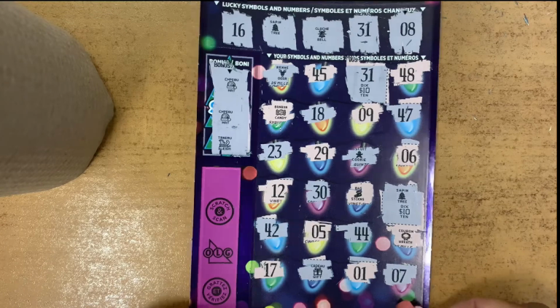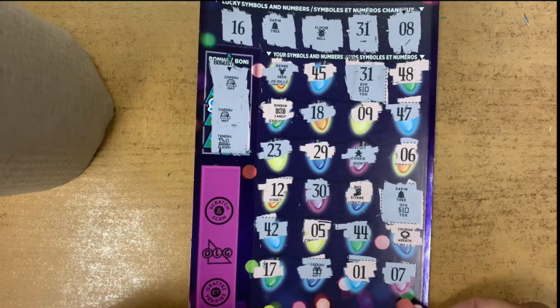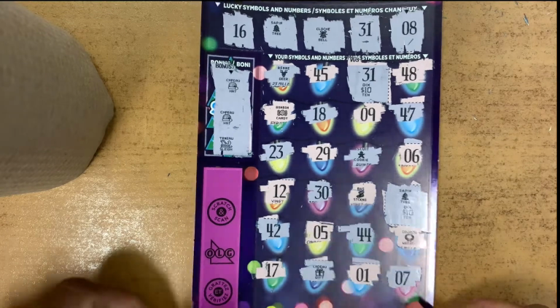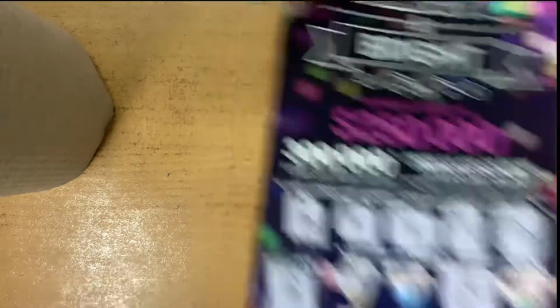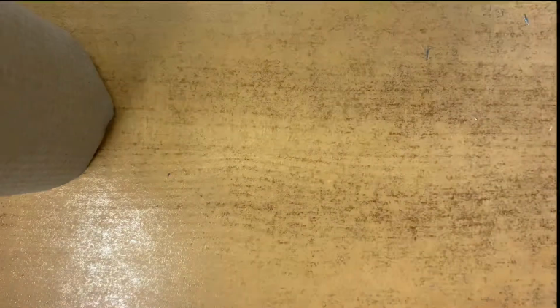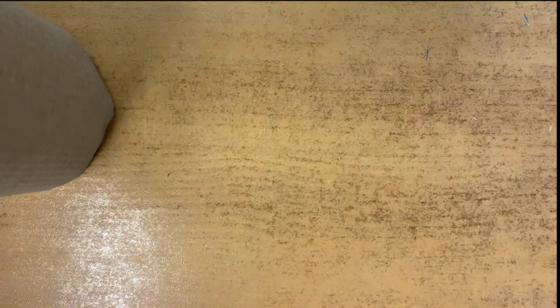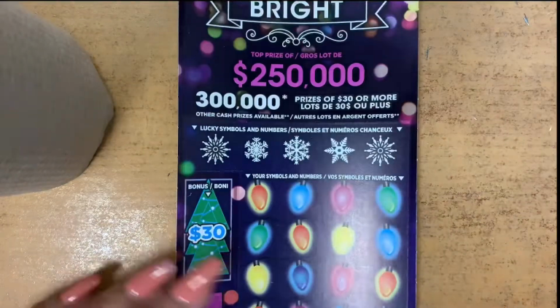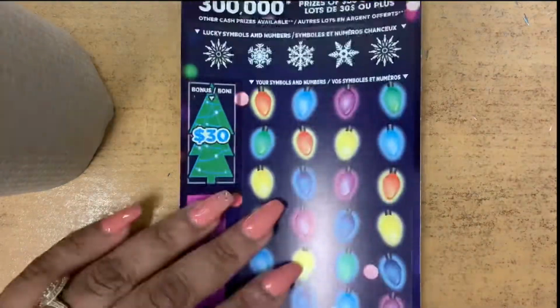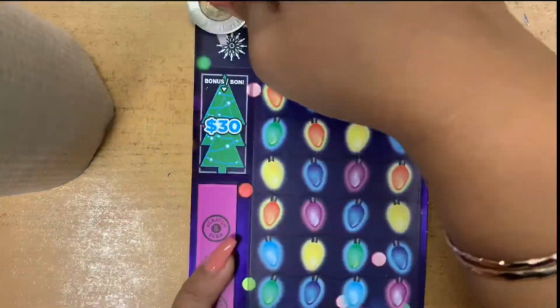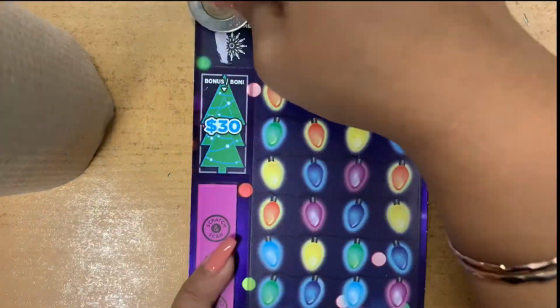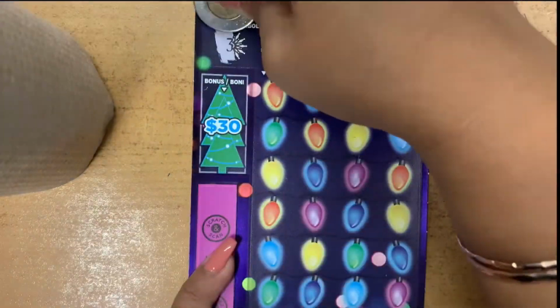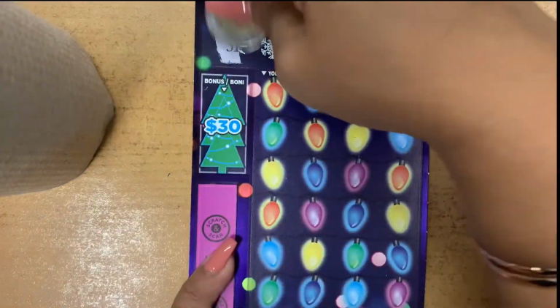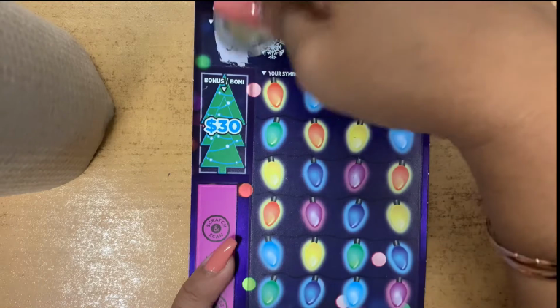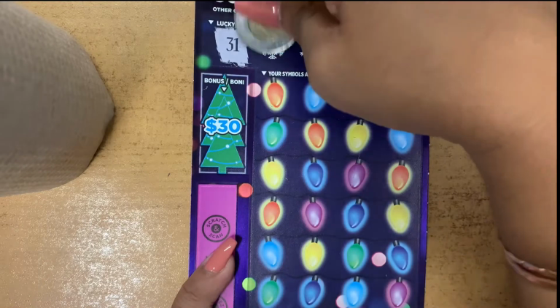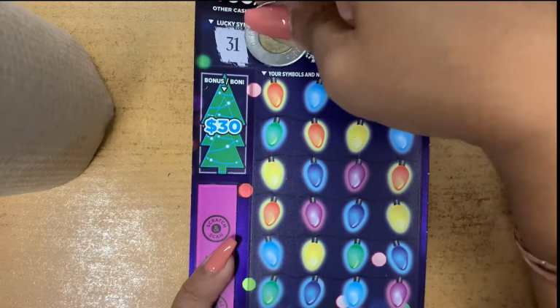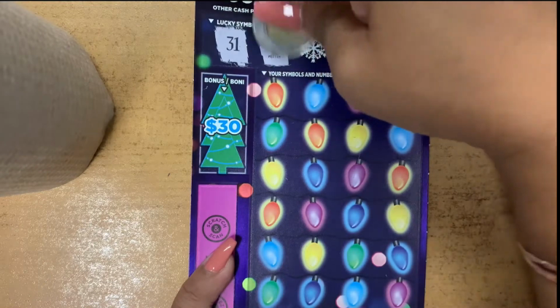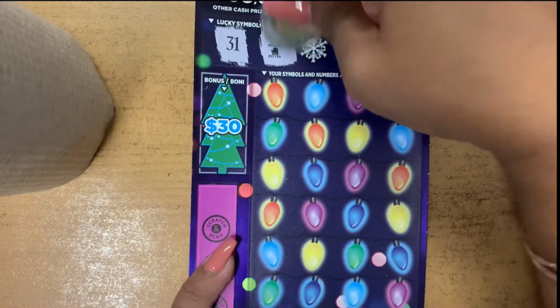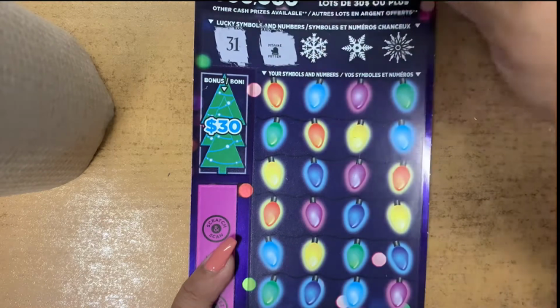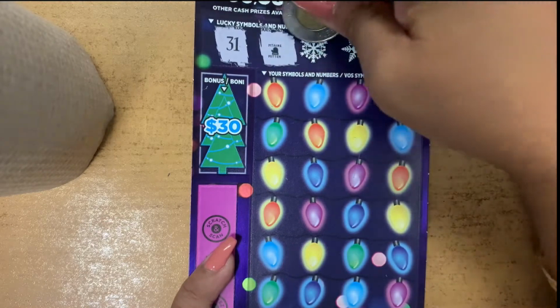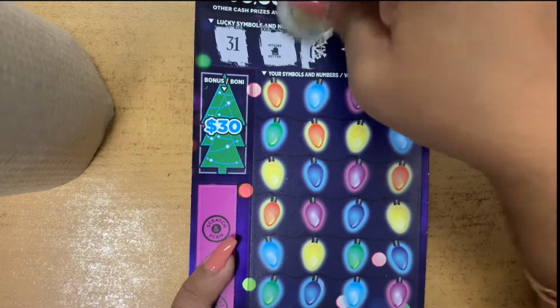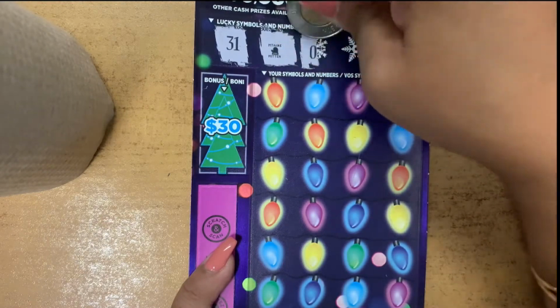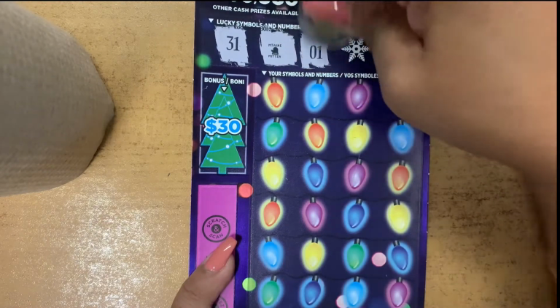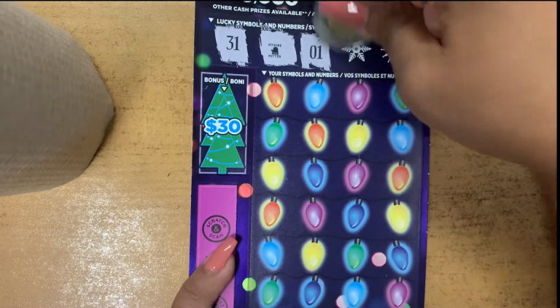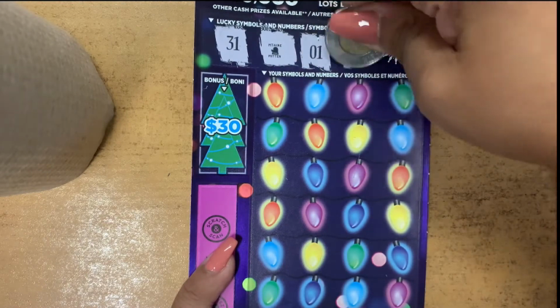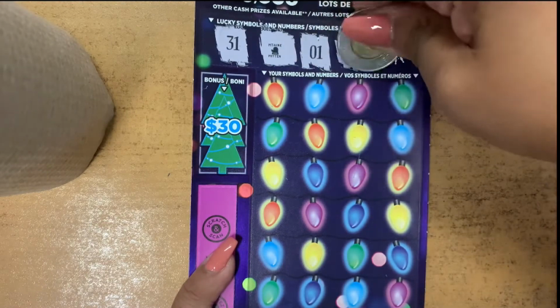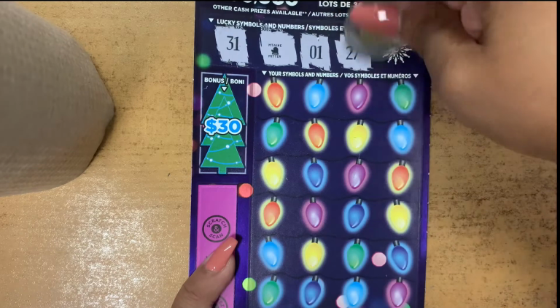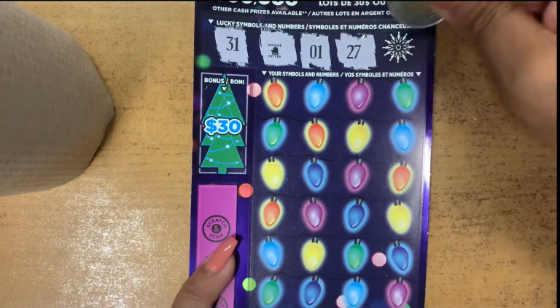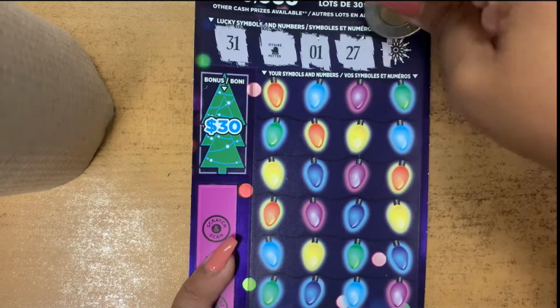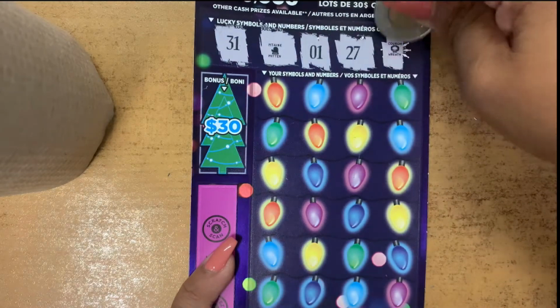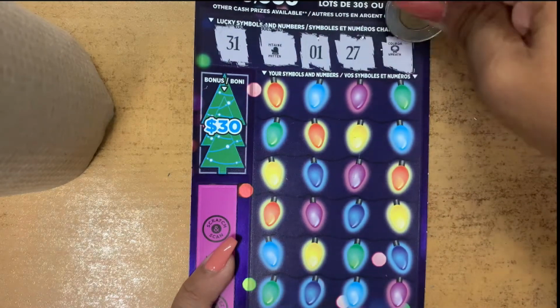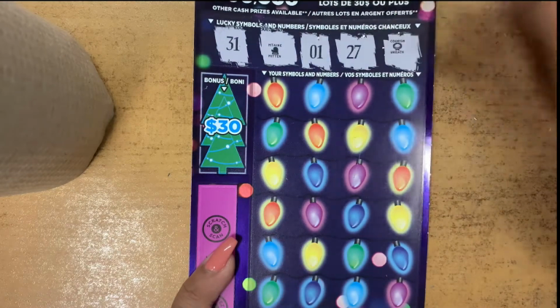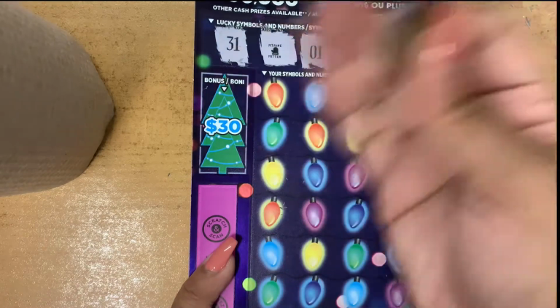Second ticket! Let's see what the symbol or number is. 31, a mitt, number 1, 27, and a wreath.